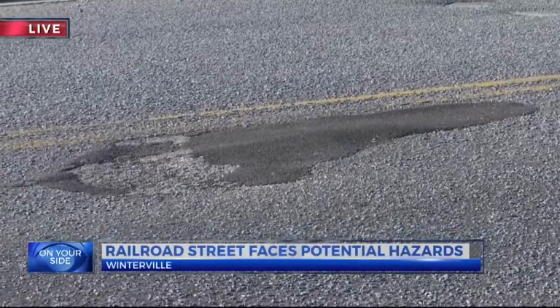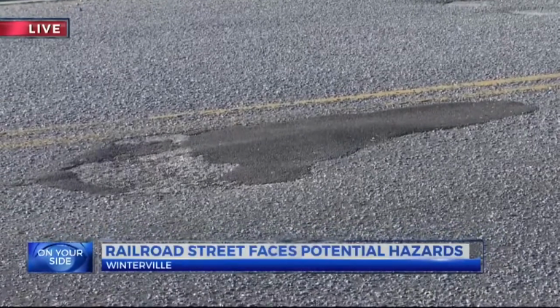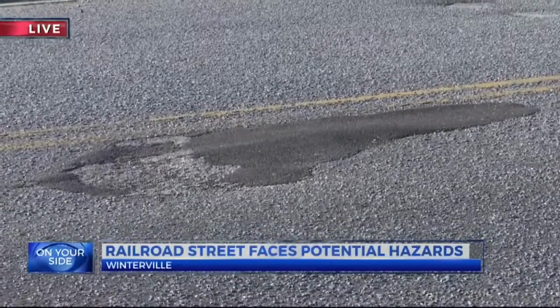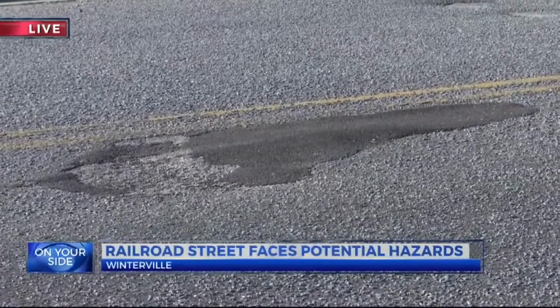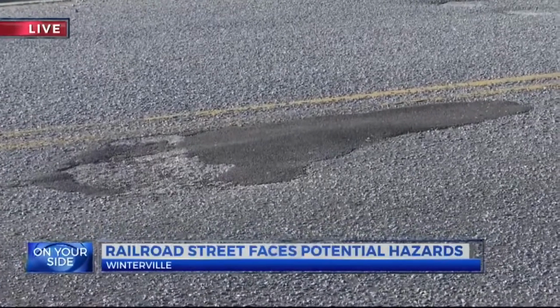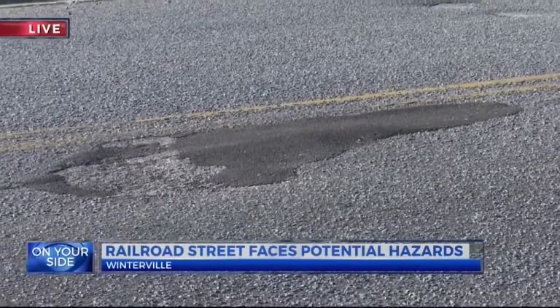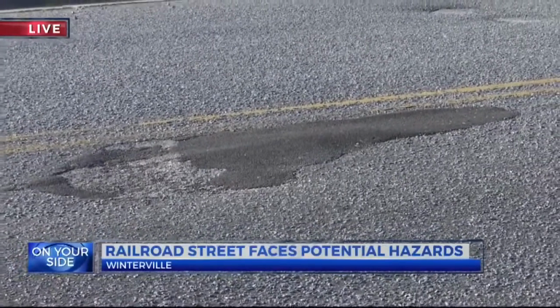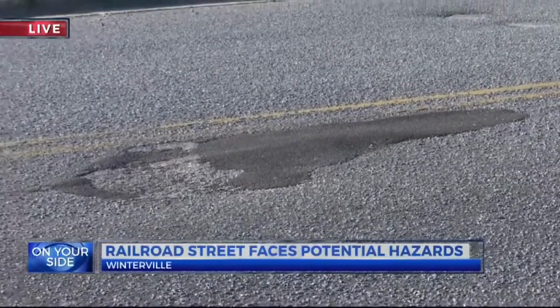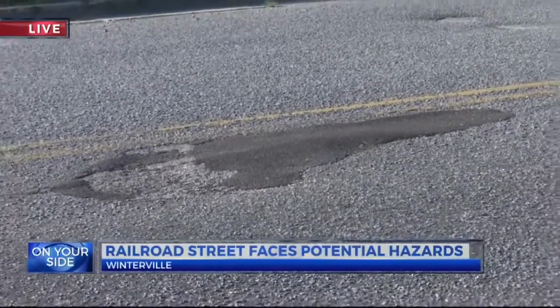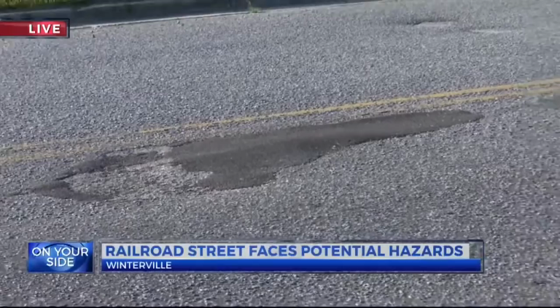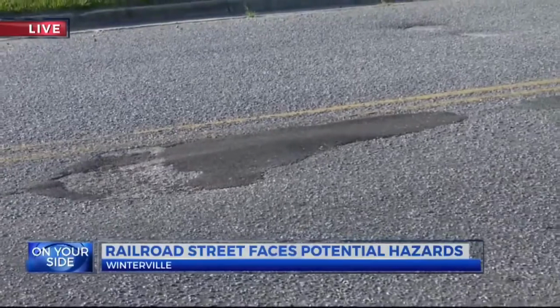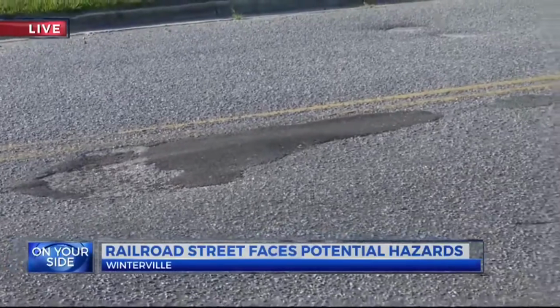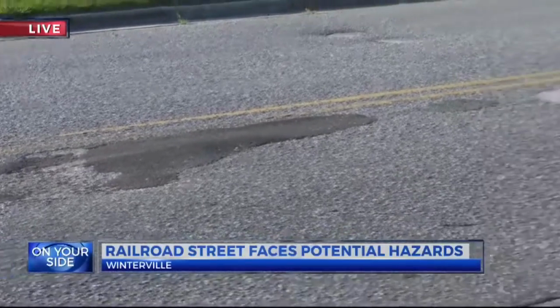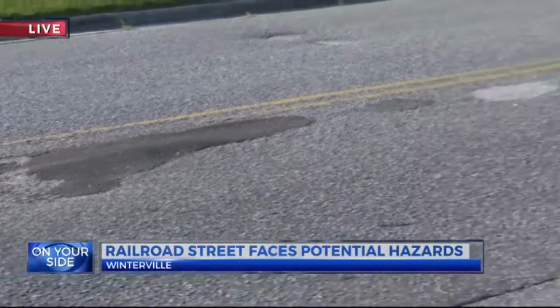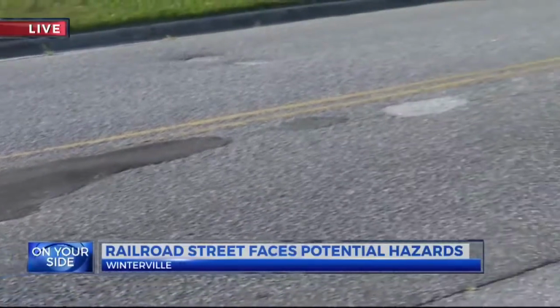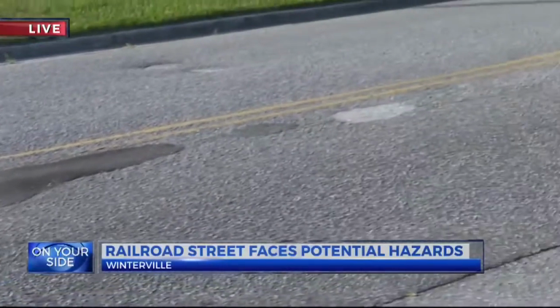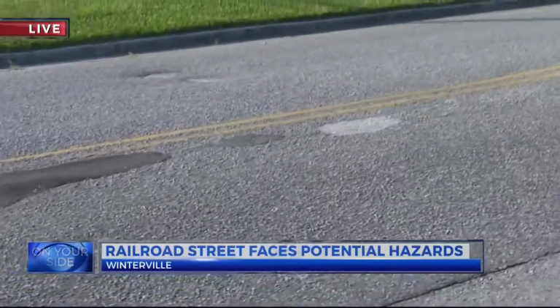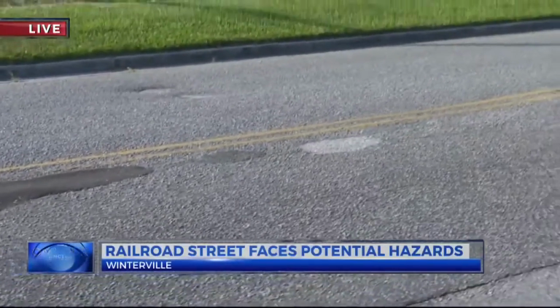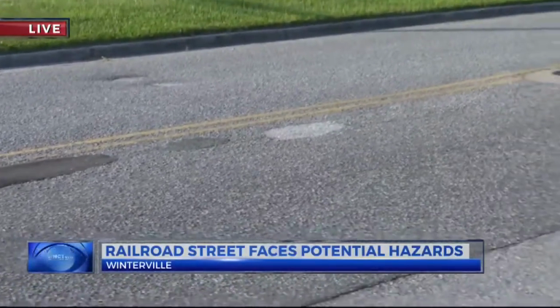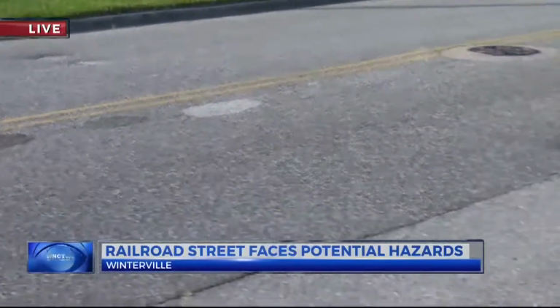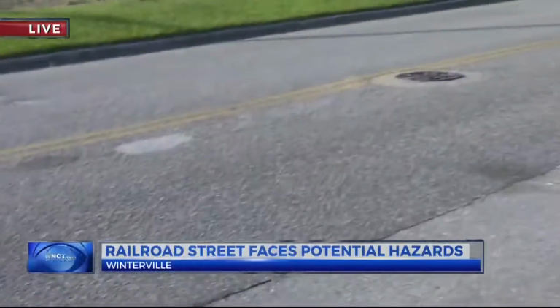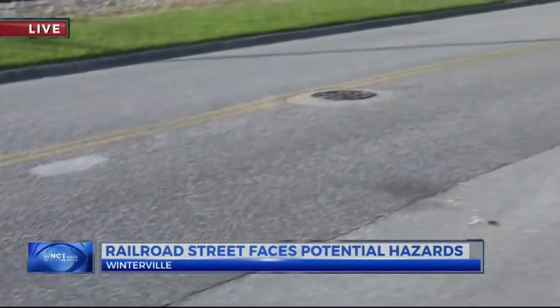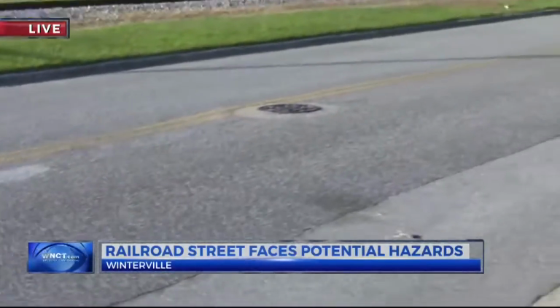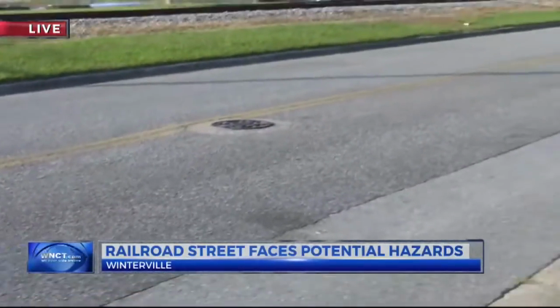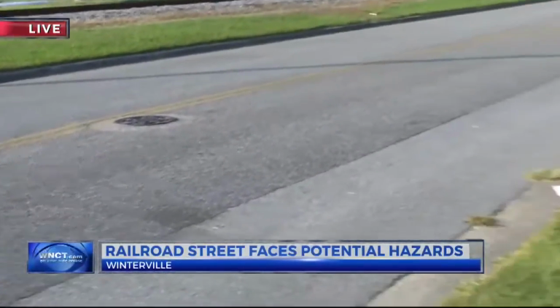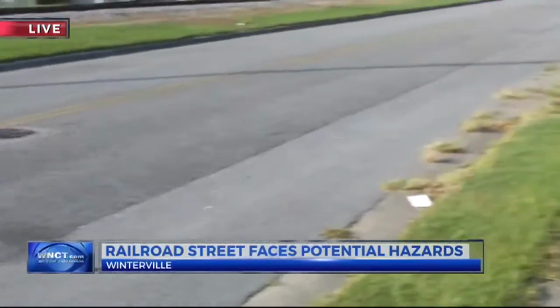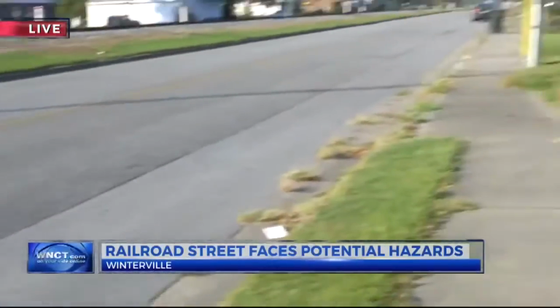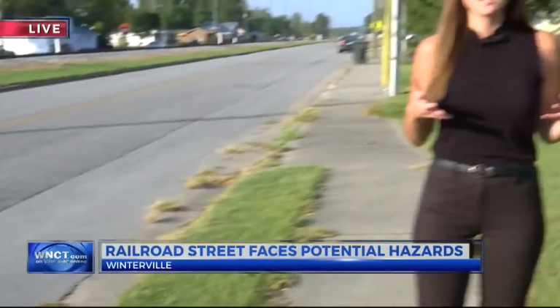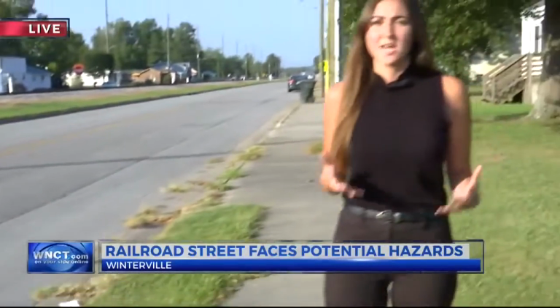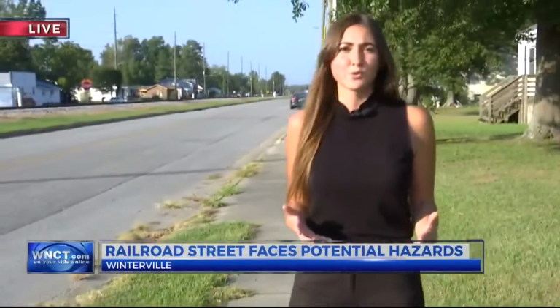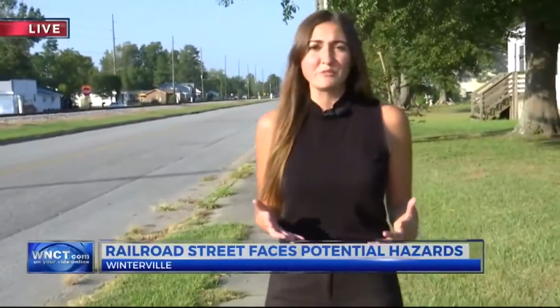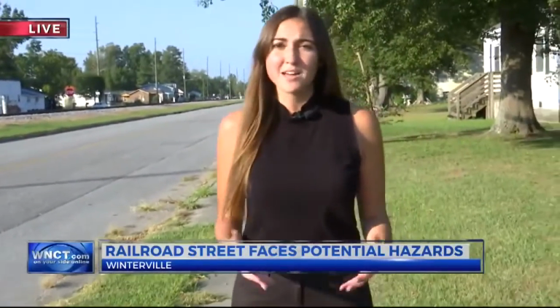The town has been filling sinkholes with cold patch asphalt to seal up the safety issues as they are notified by citizens, but this is just a temporary fix.